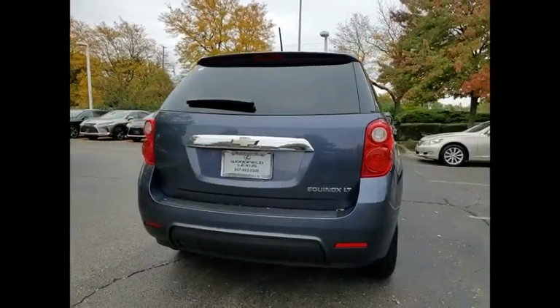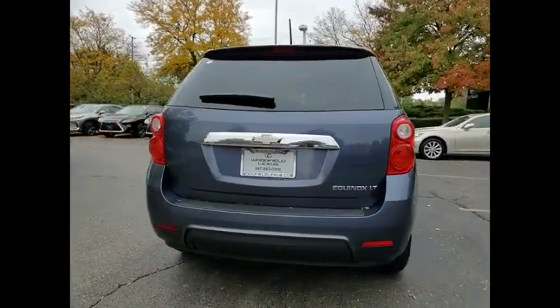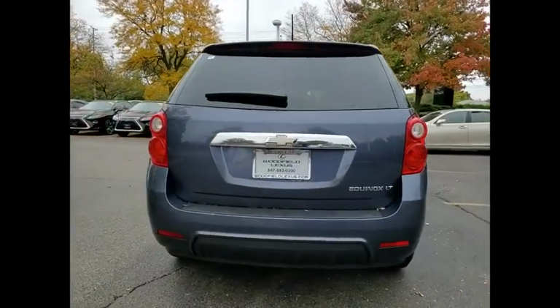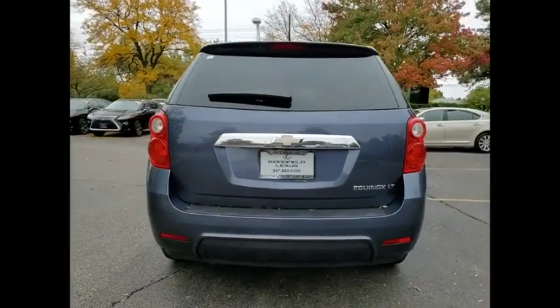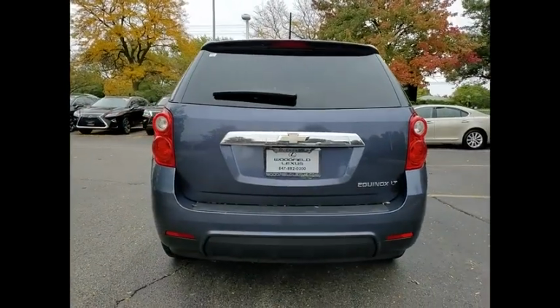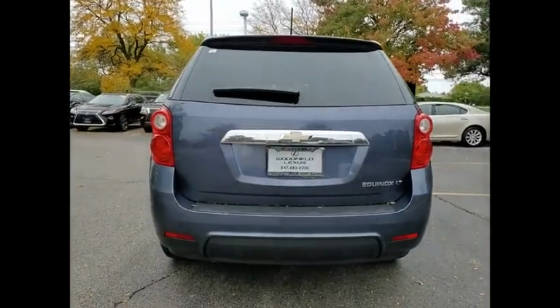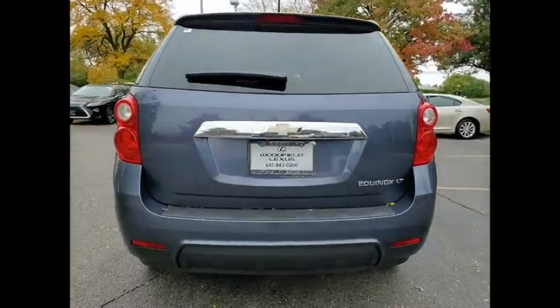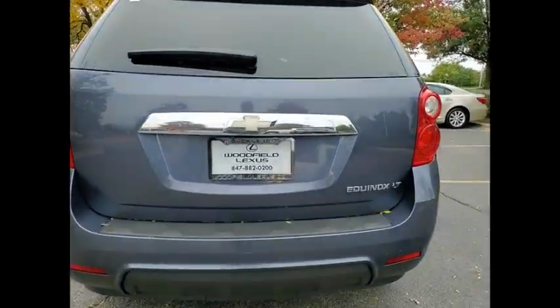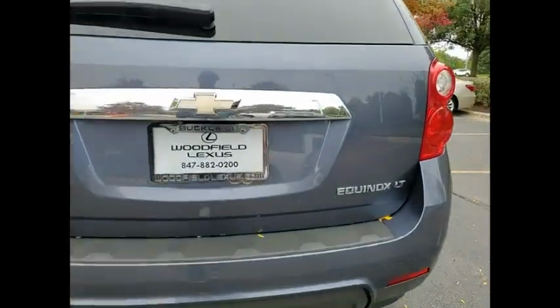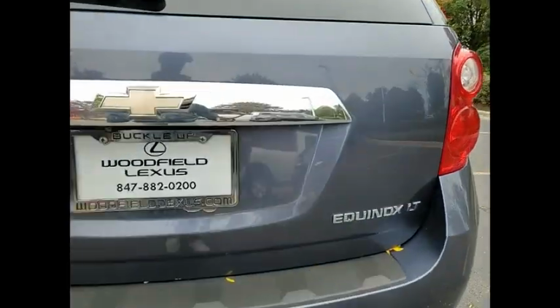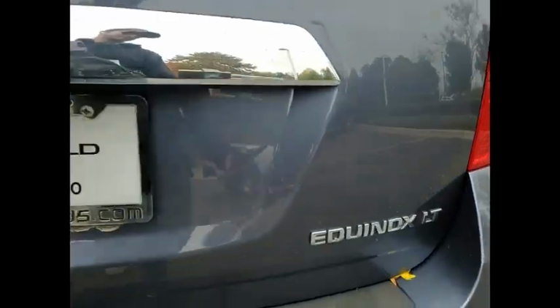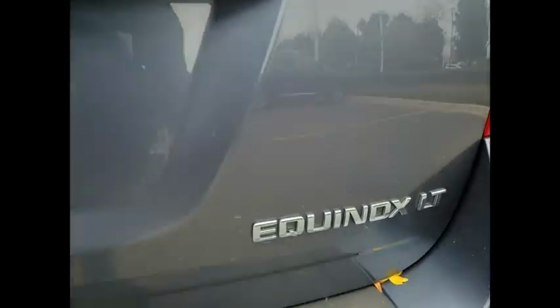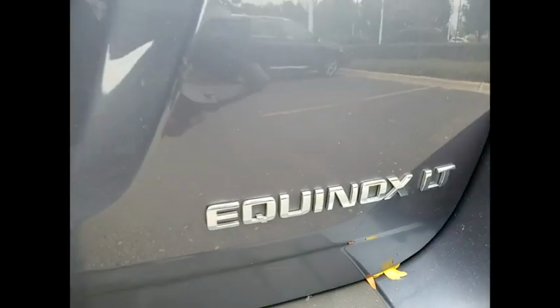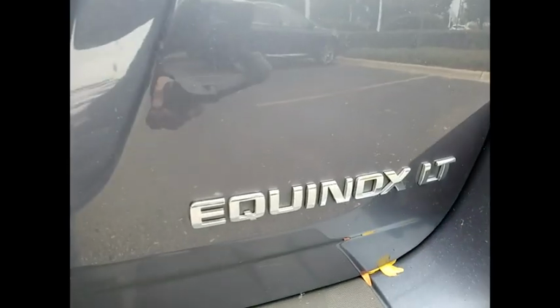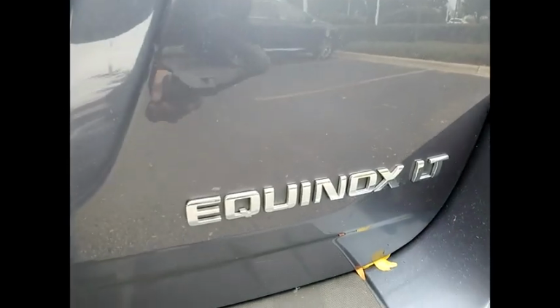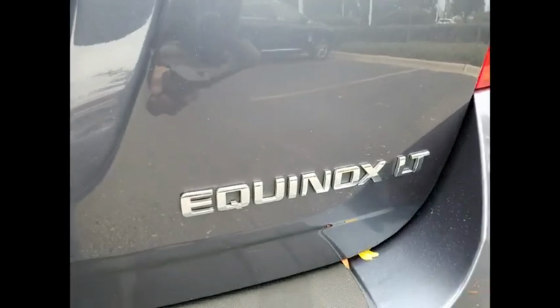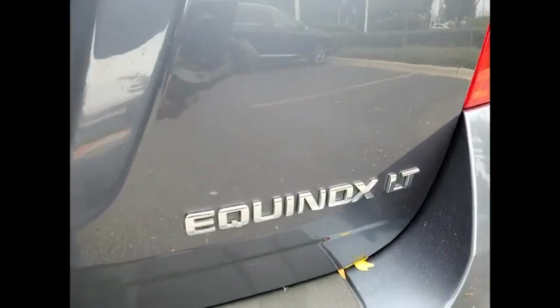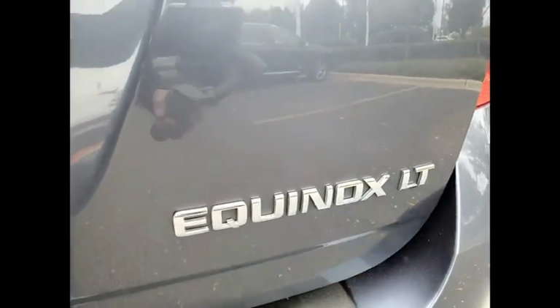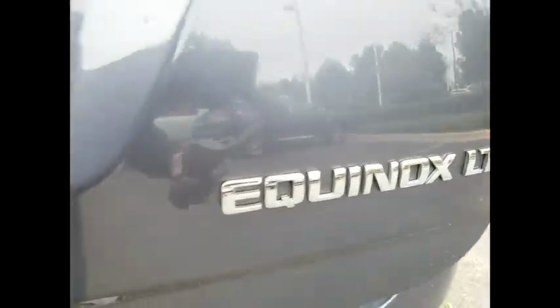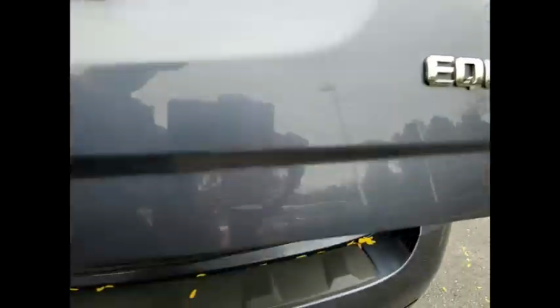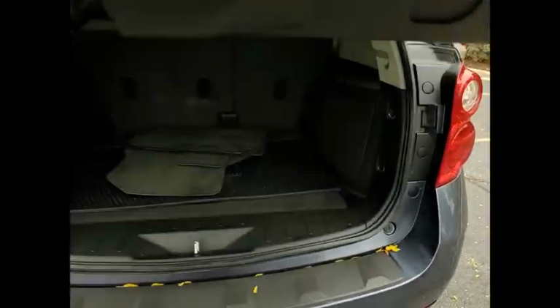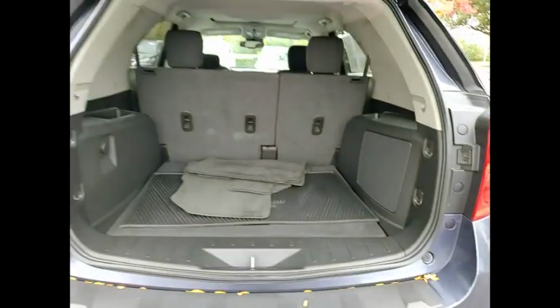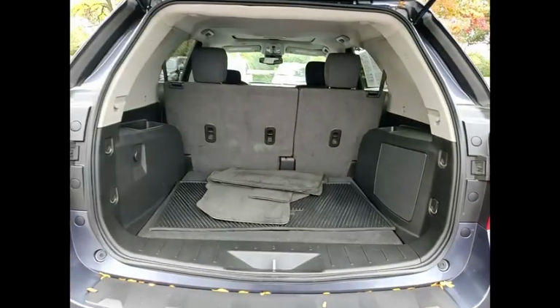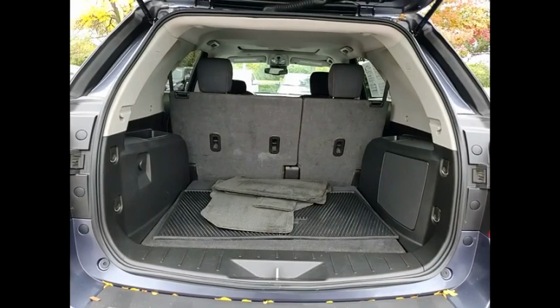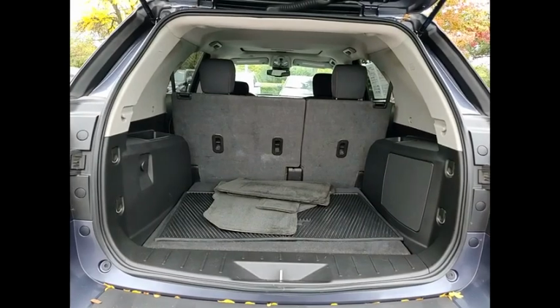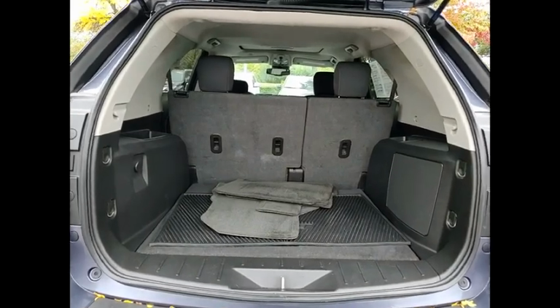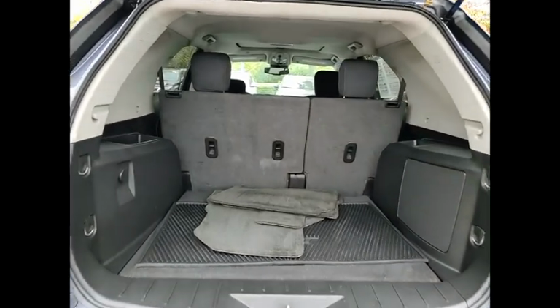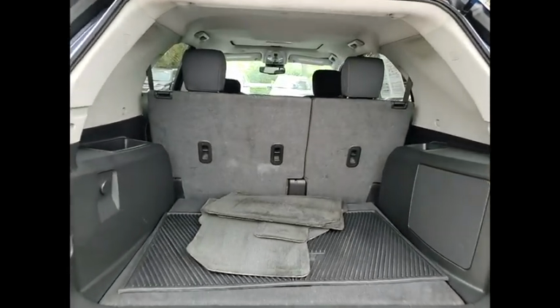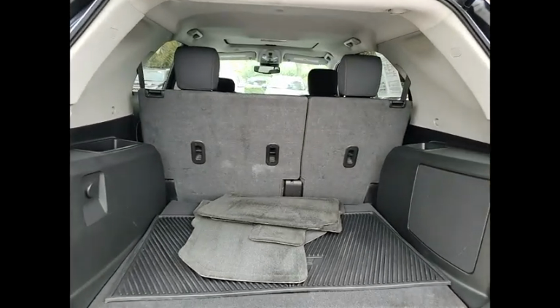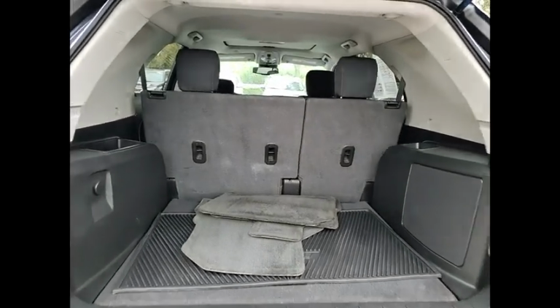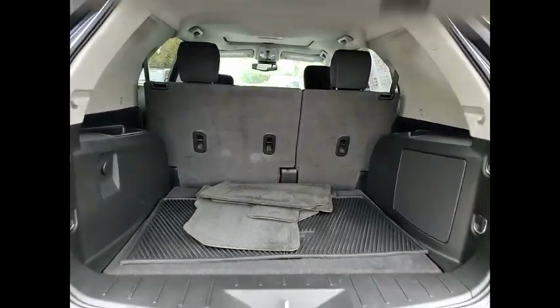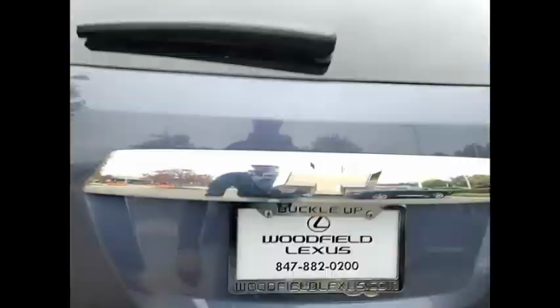Traction control, stability control, roll stability control, daytime running lights, braking assist, ambient lighting, power brakes, cruise control, cargo area, 12-volt power outlet, multifunction display.